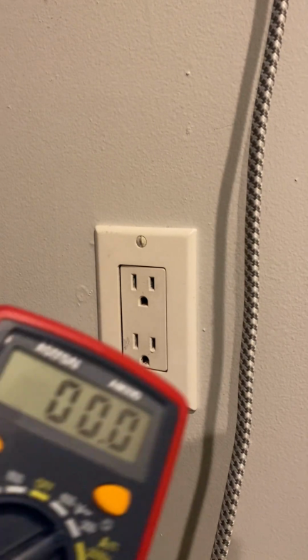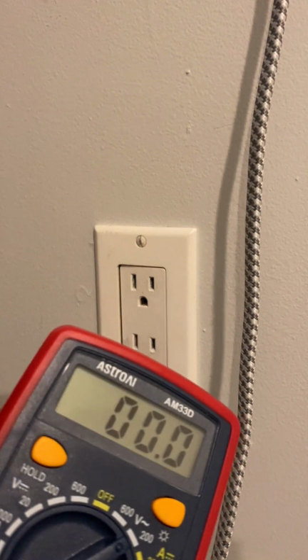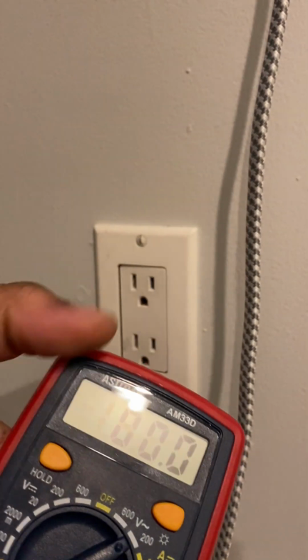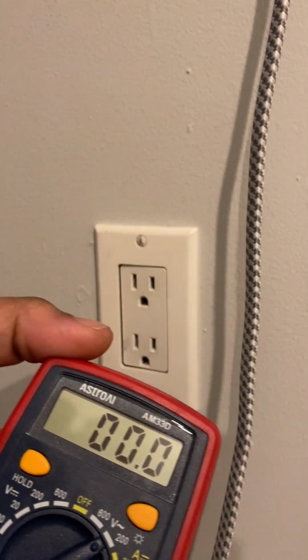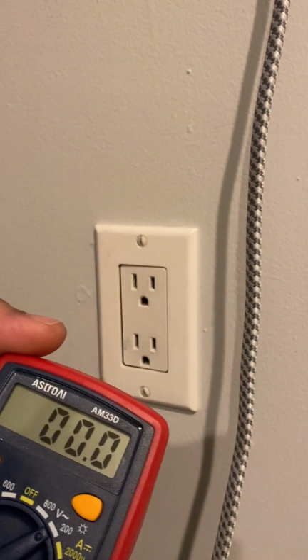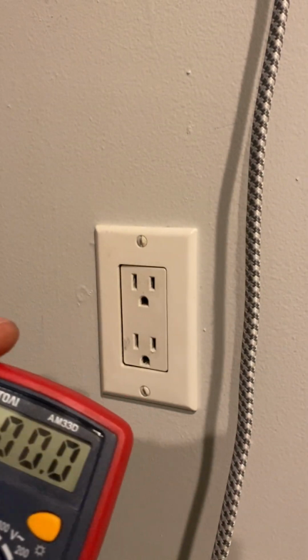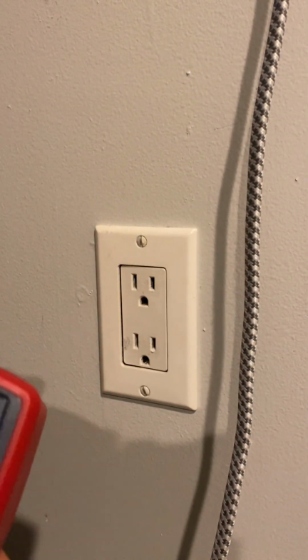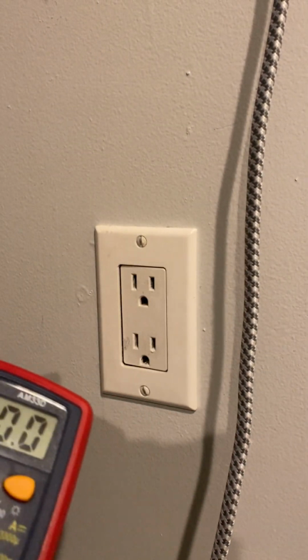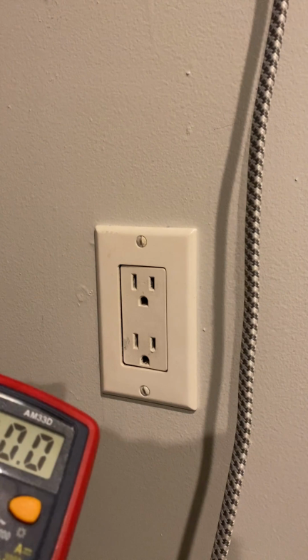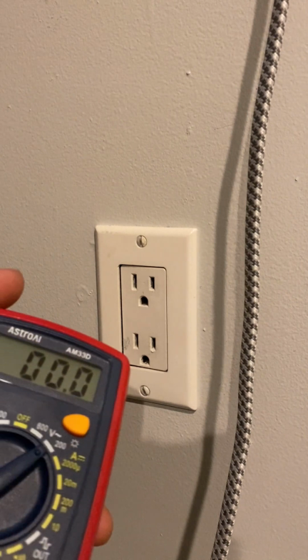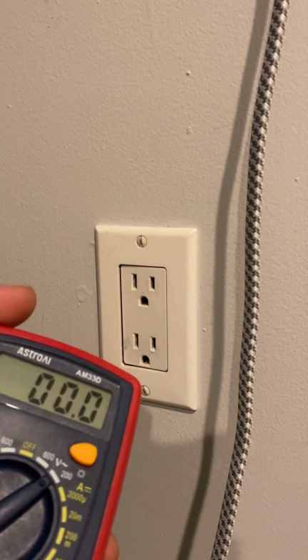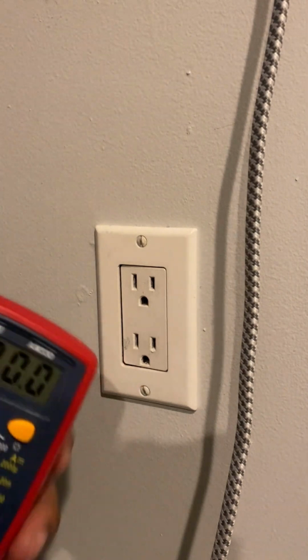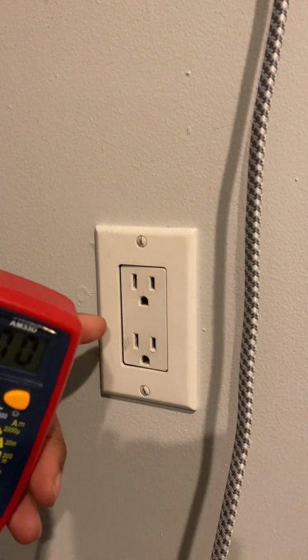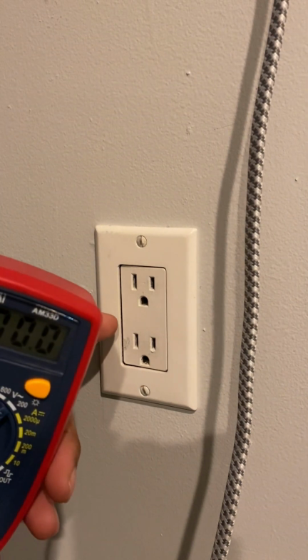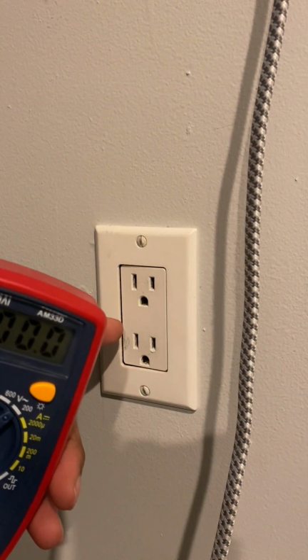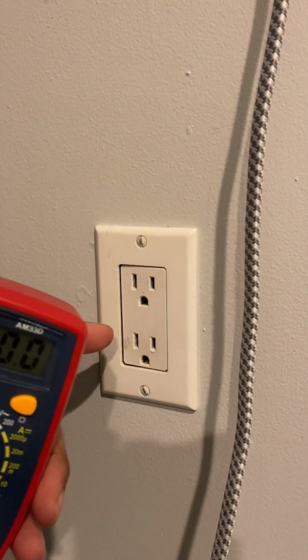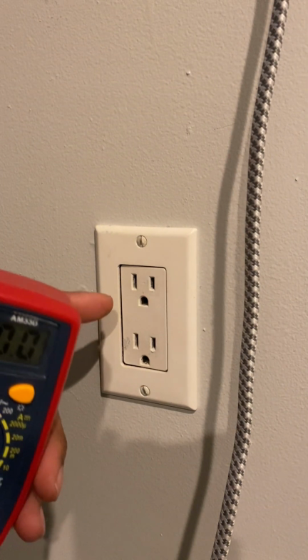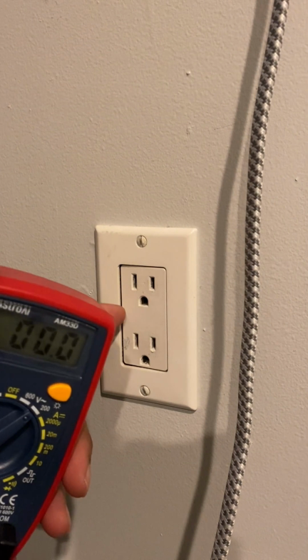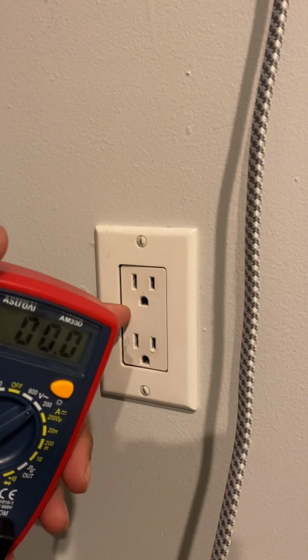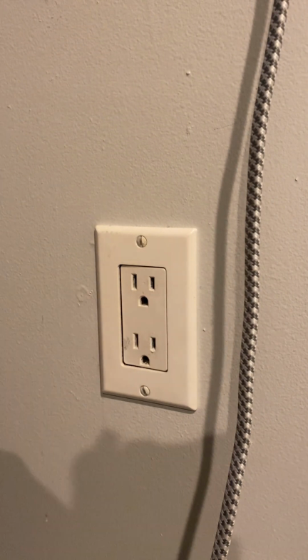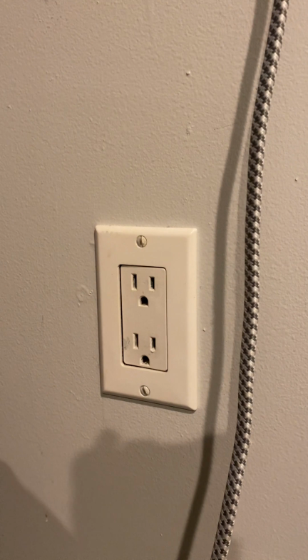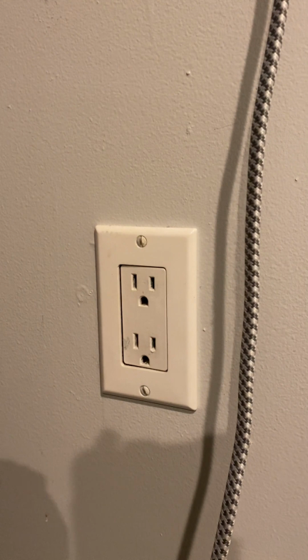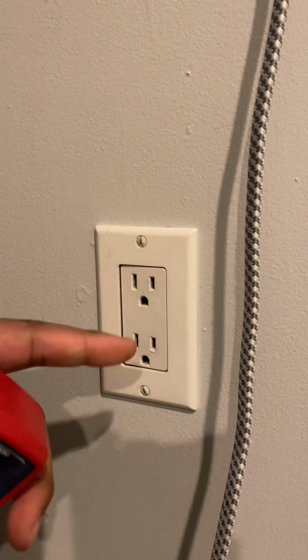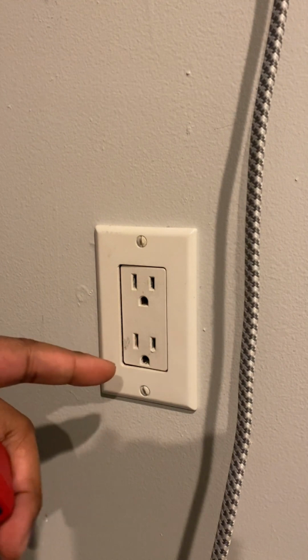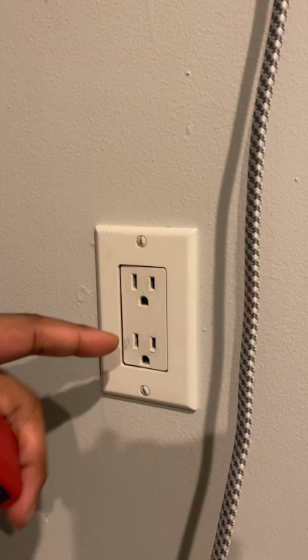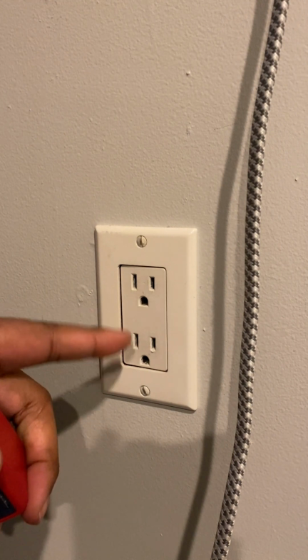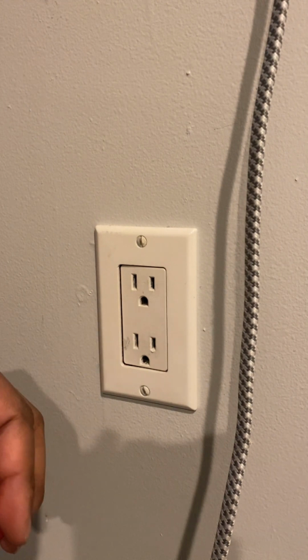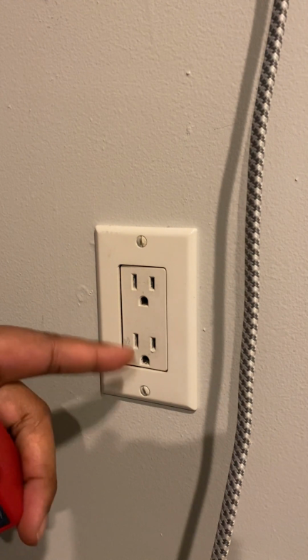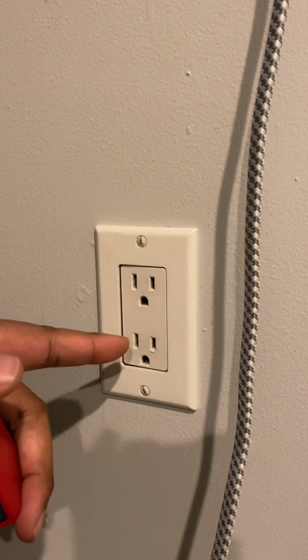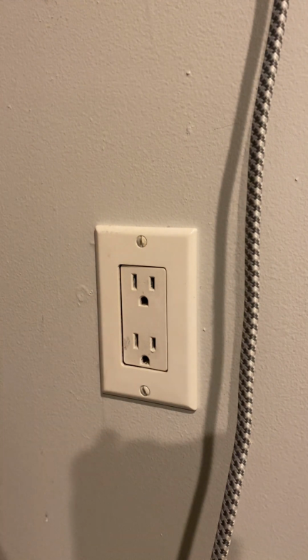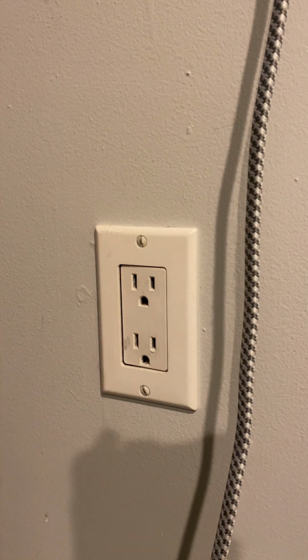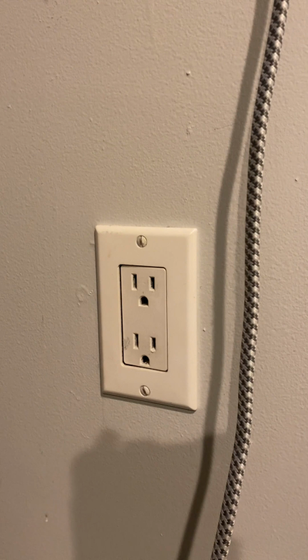Hello and welcome. Today we have a short video on how to test the integrity of the sockets in your home. We're in America, here in the United States, and our sockets have 120 volts standard.